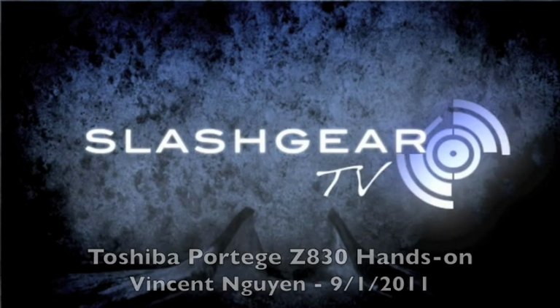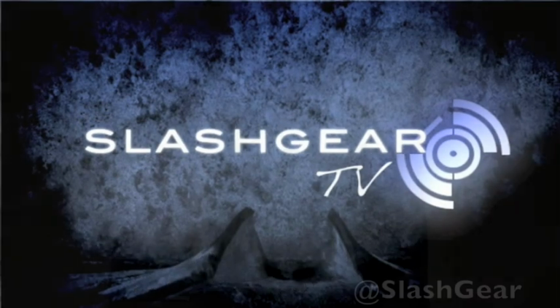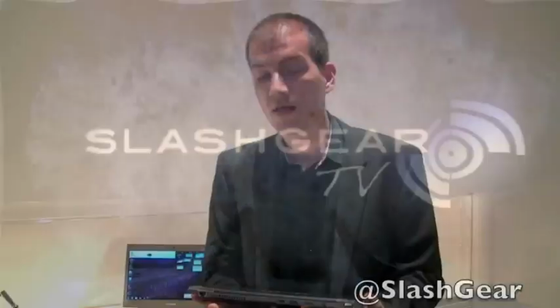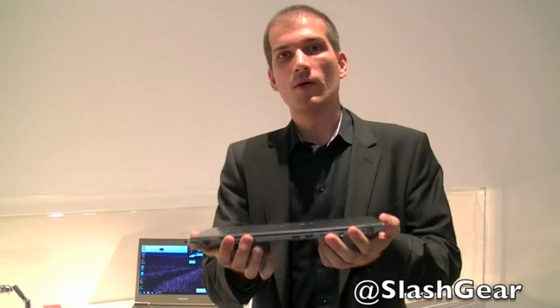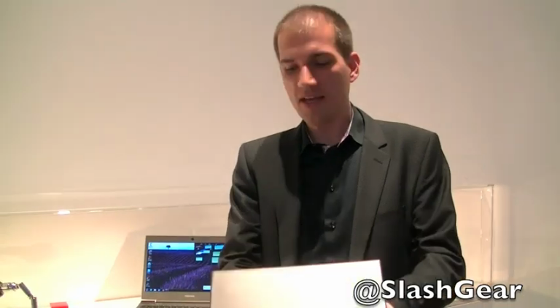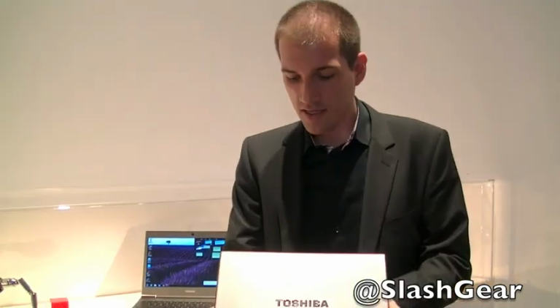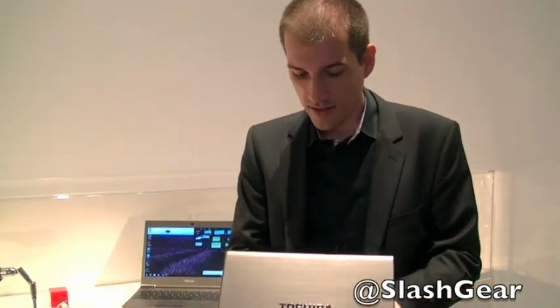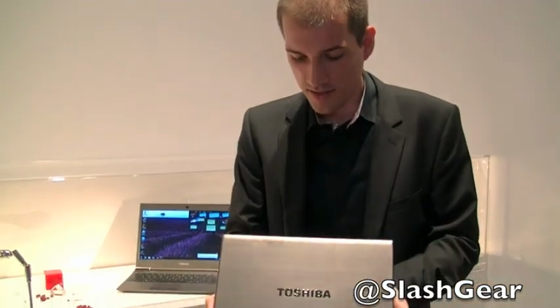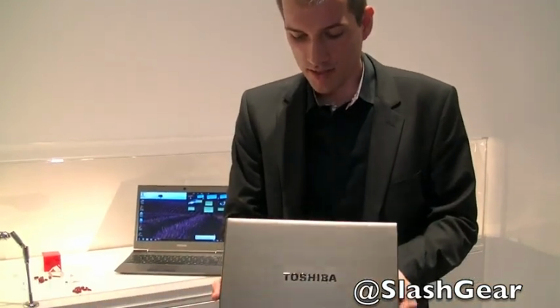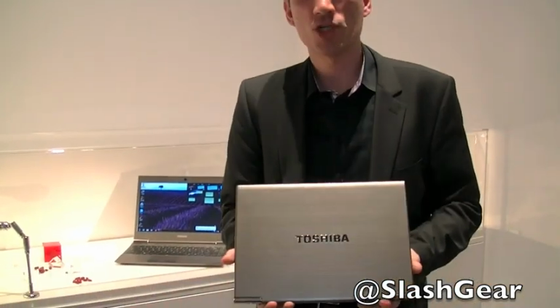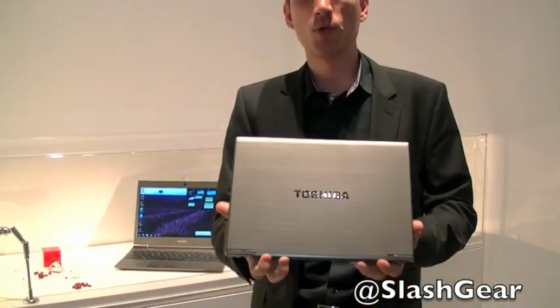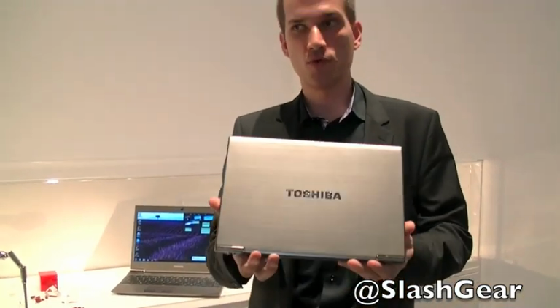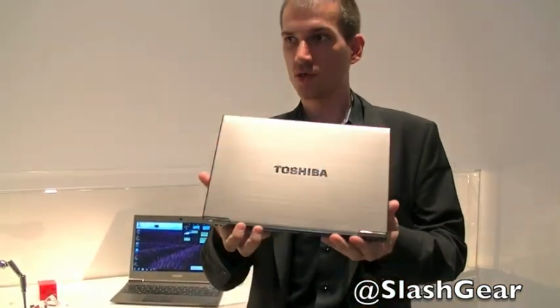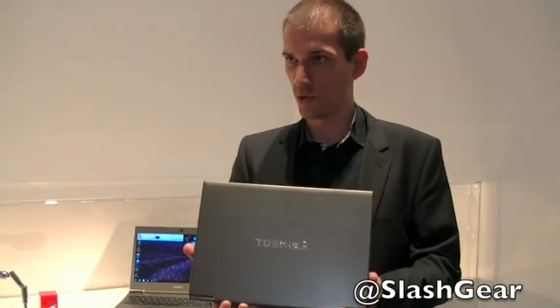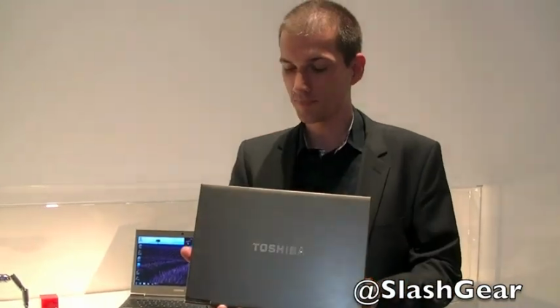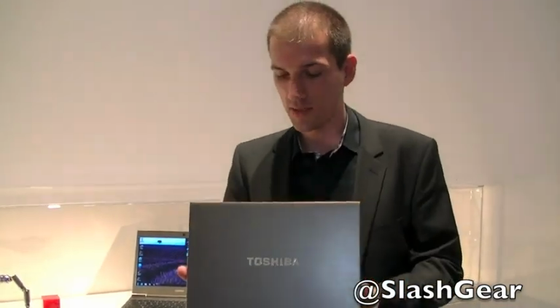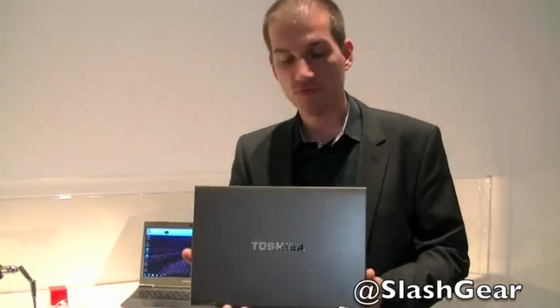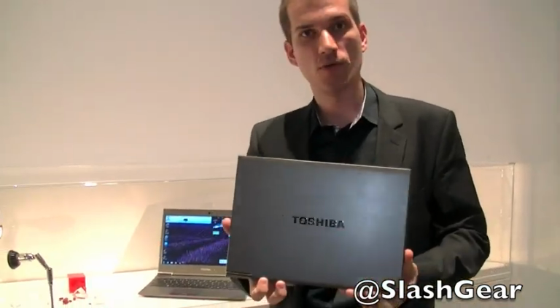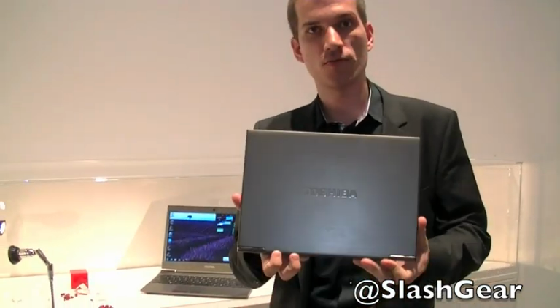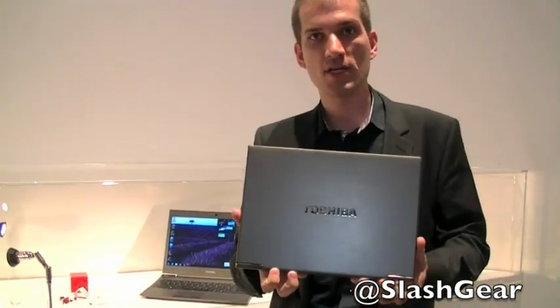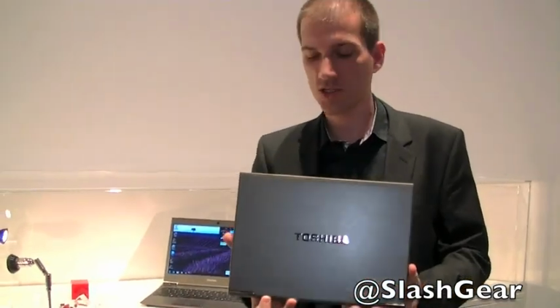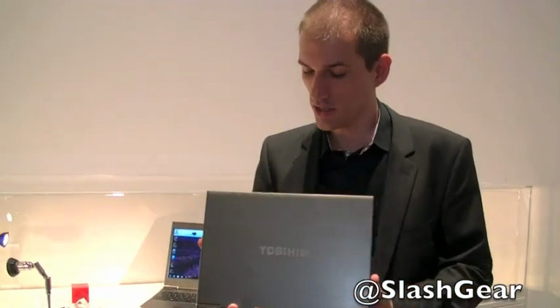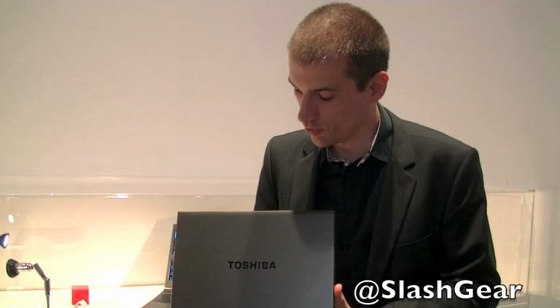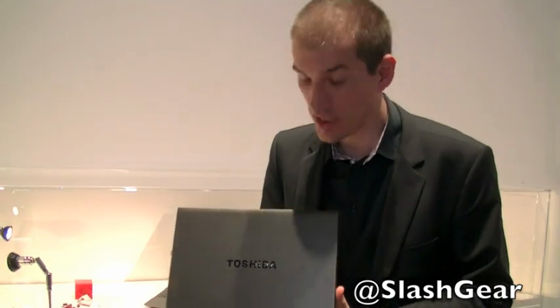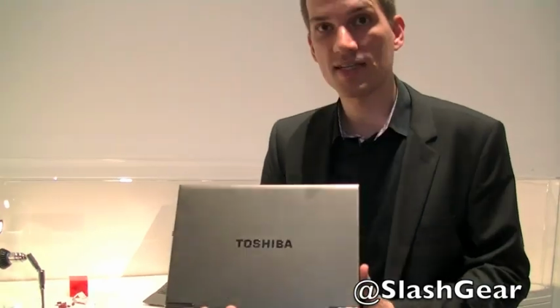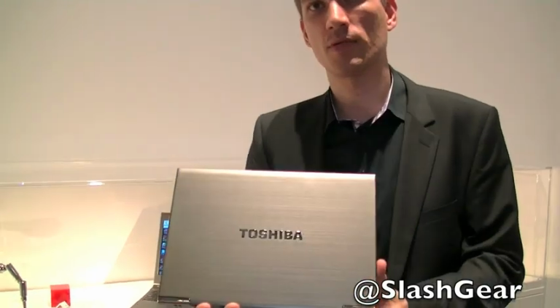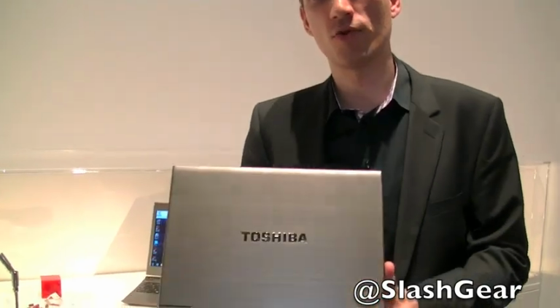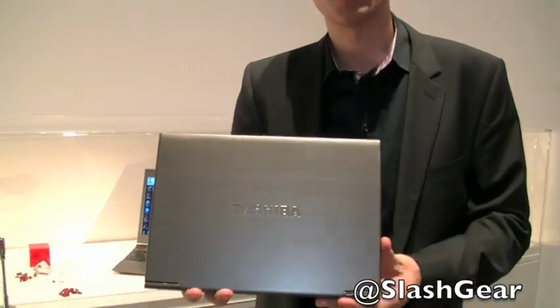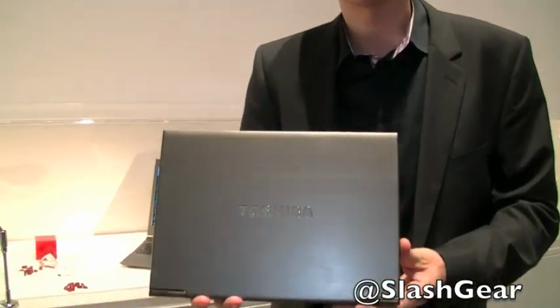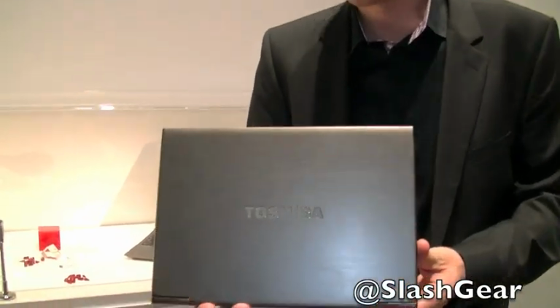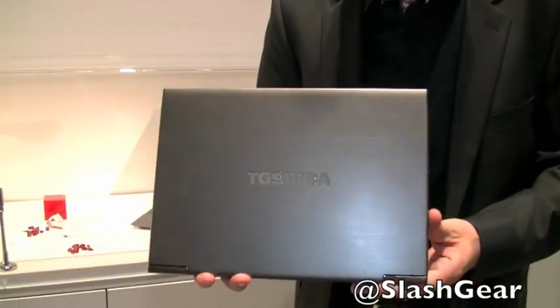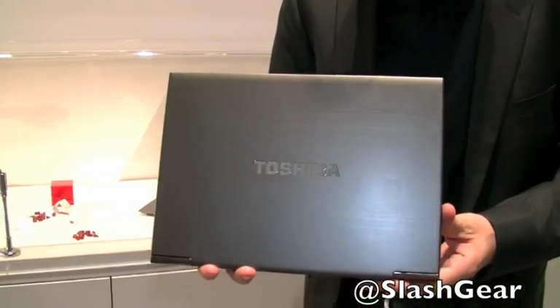What we're having here is a Toshiba business notebook. It's a 13.3-inch product that will come to the European market.